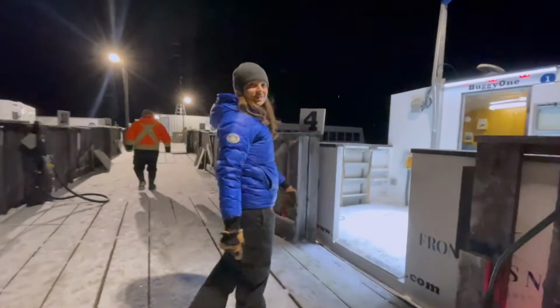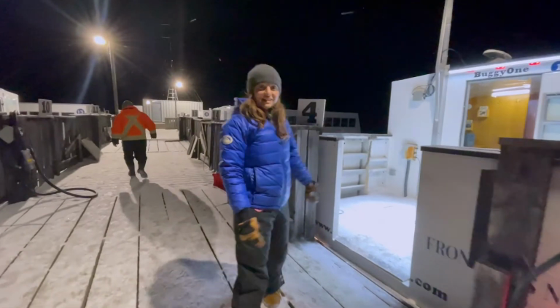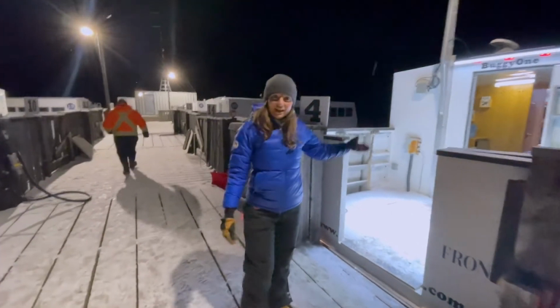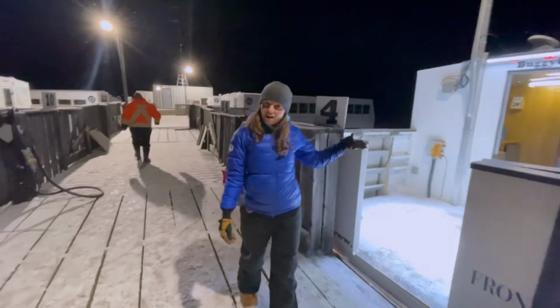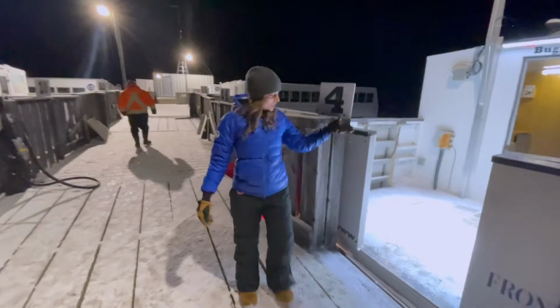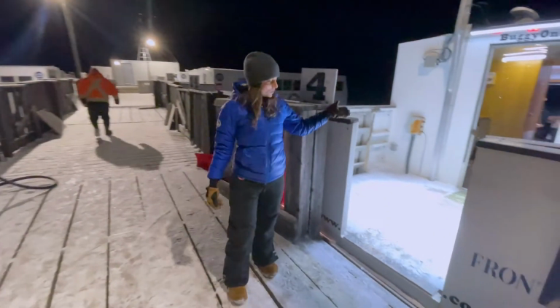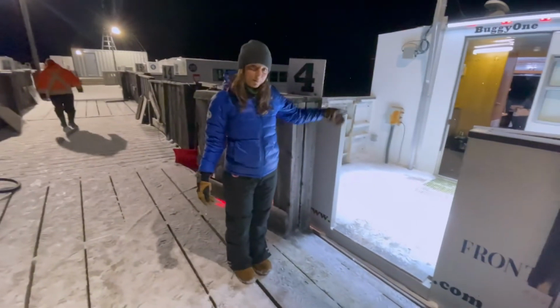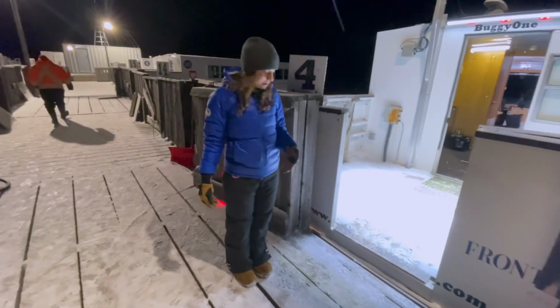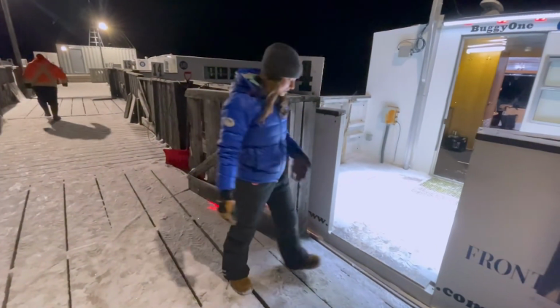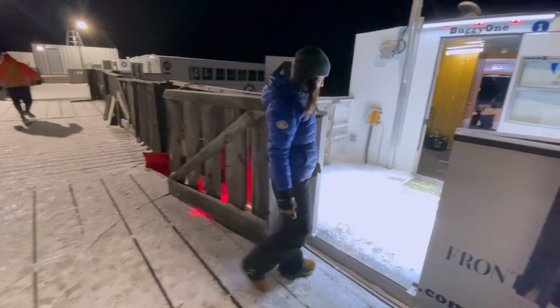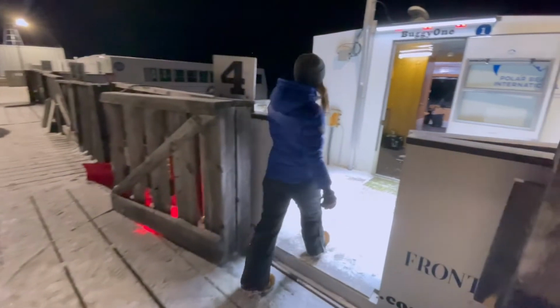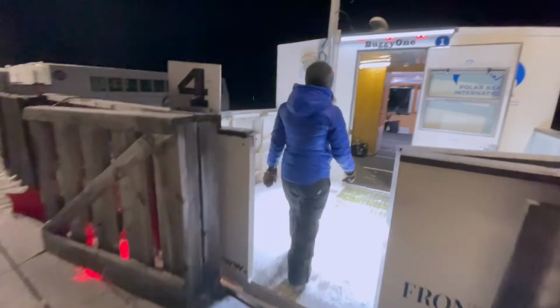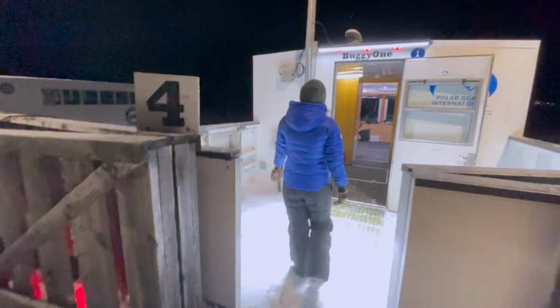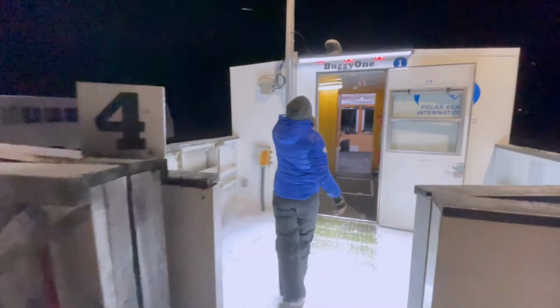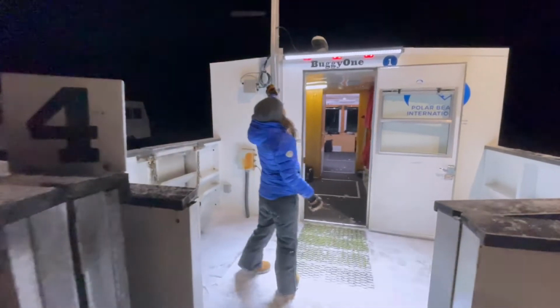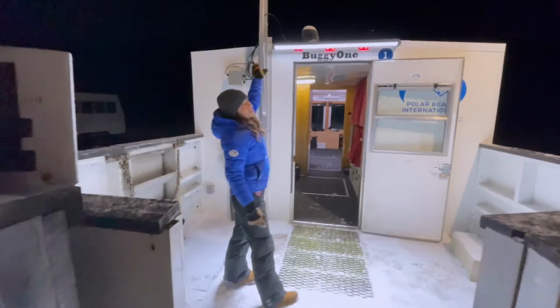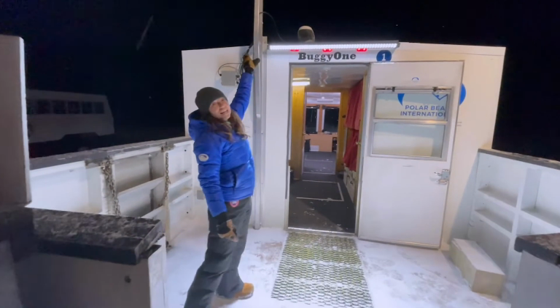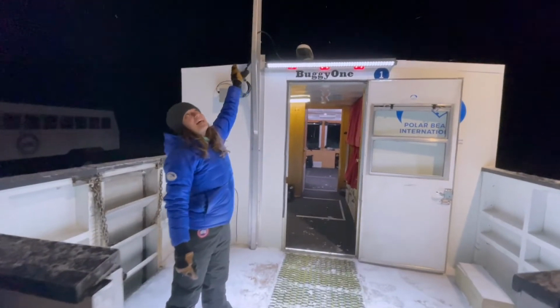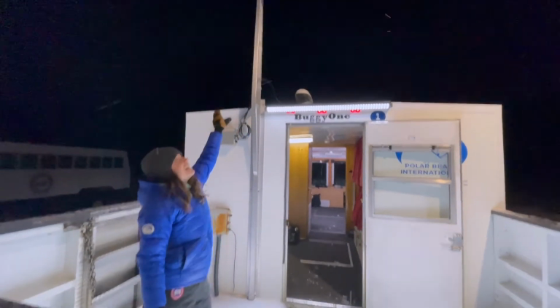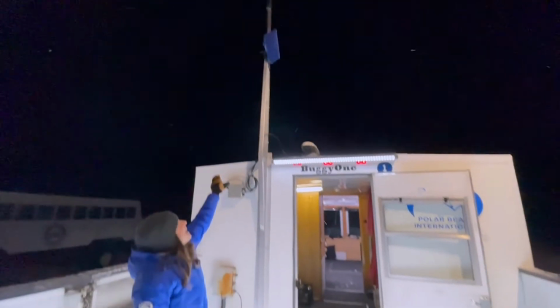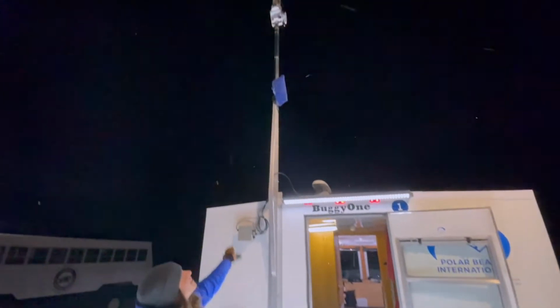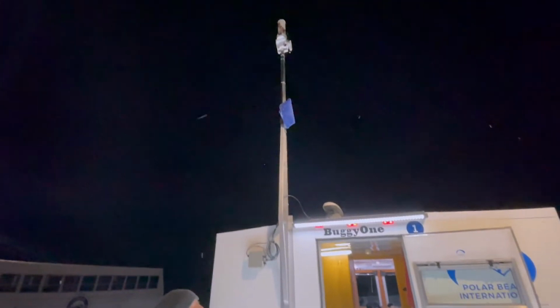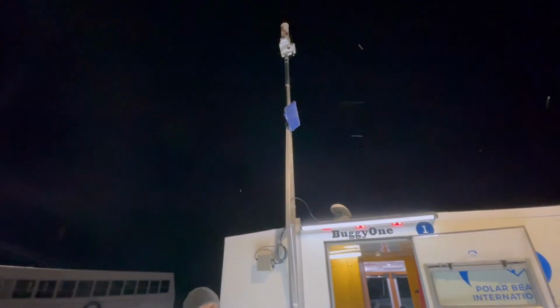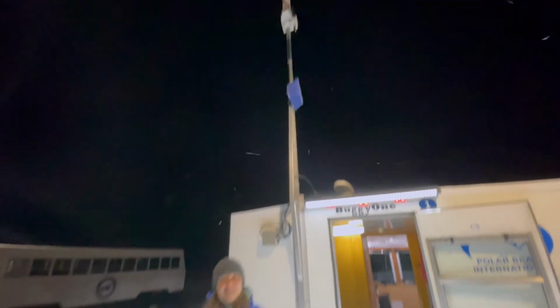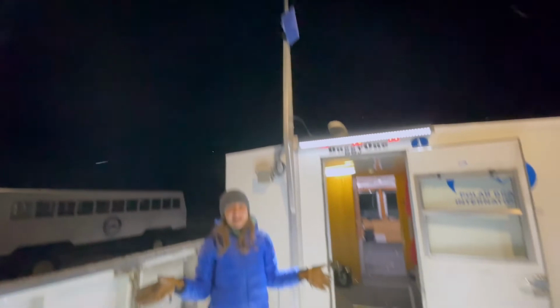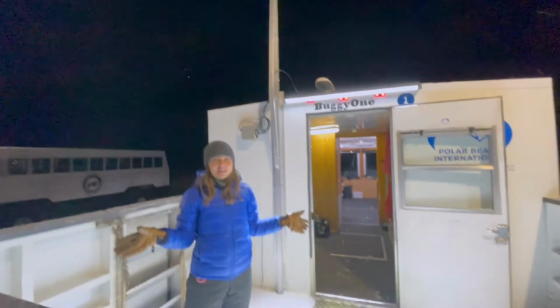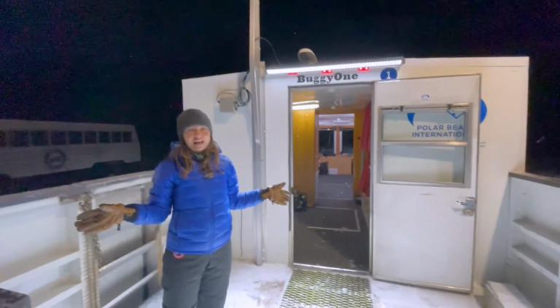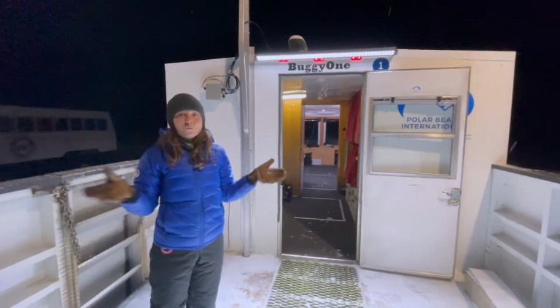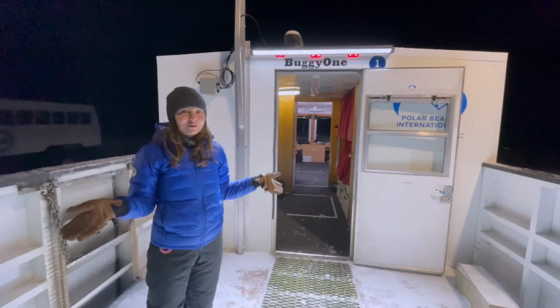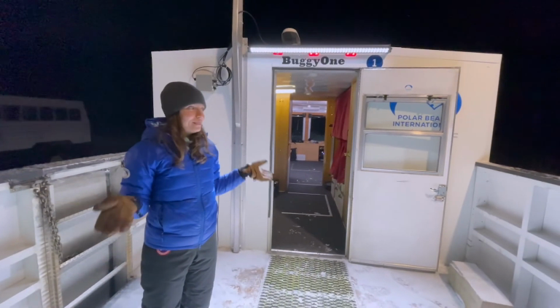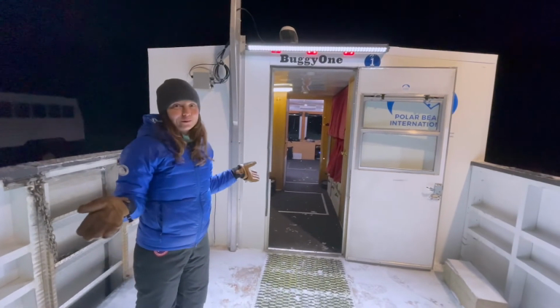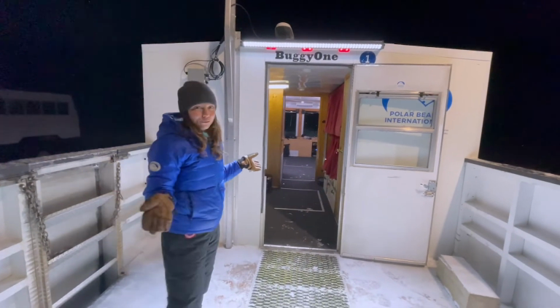This is how we get on to Tundra Buggy 1 — we back up to the dock here. And this gigantic antenna on top is how we get the high-speed internet way out here in the middle of nowhere.